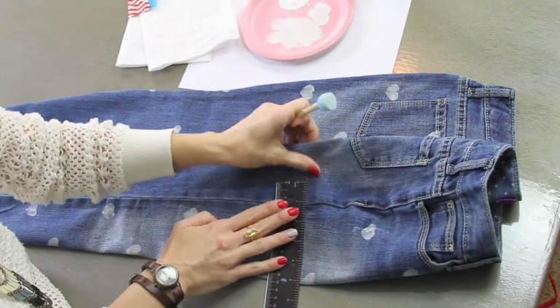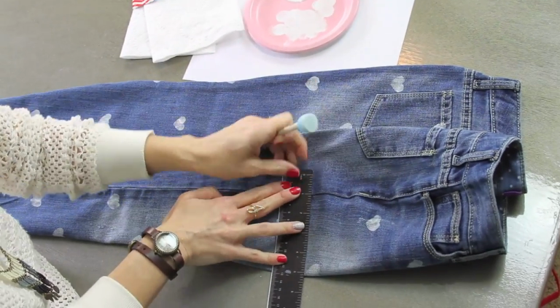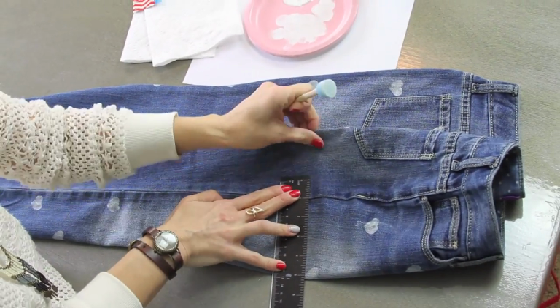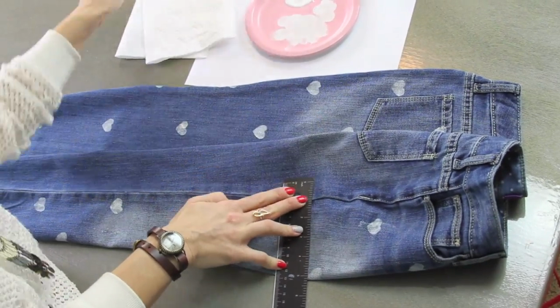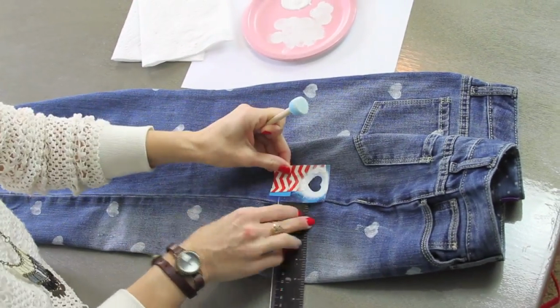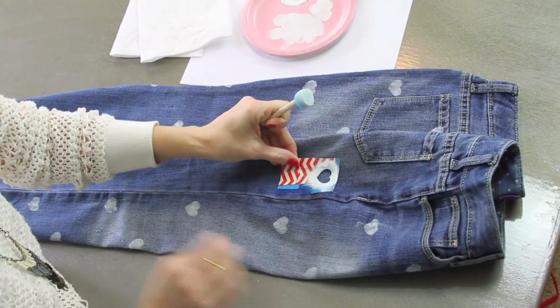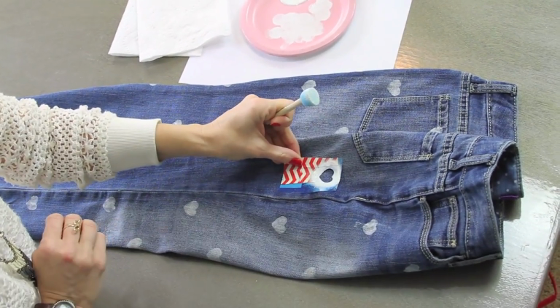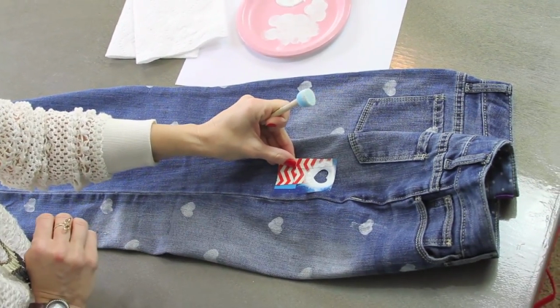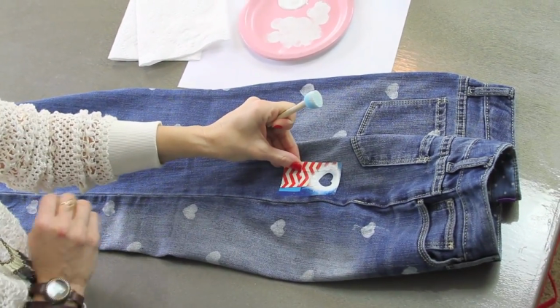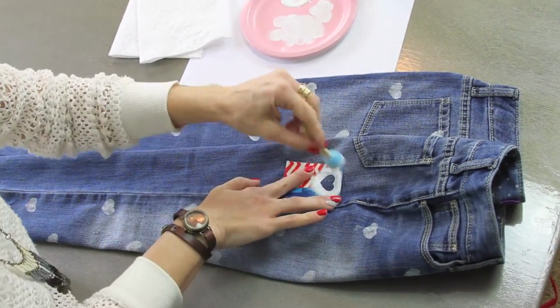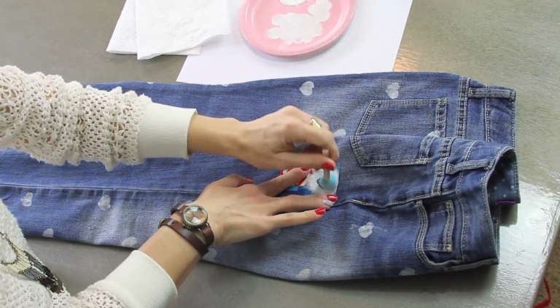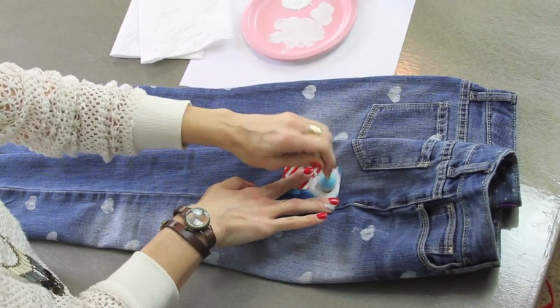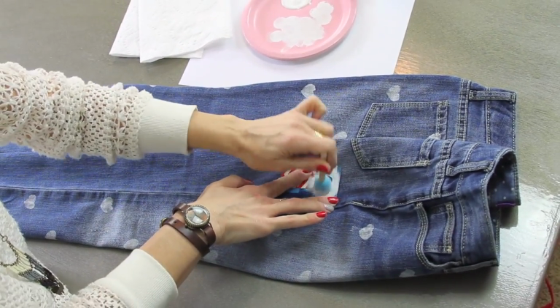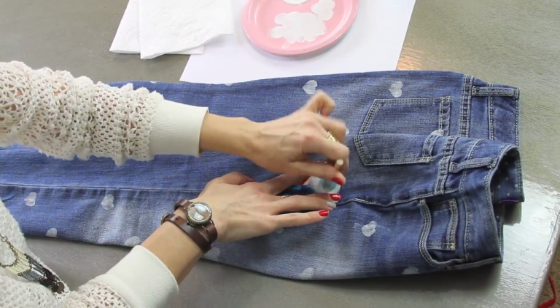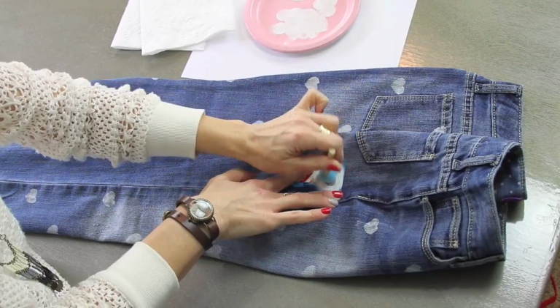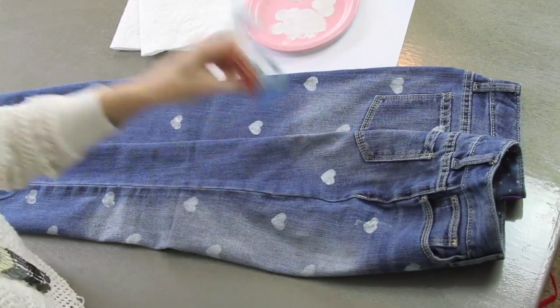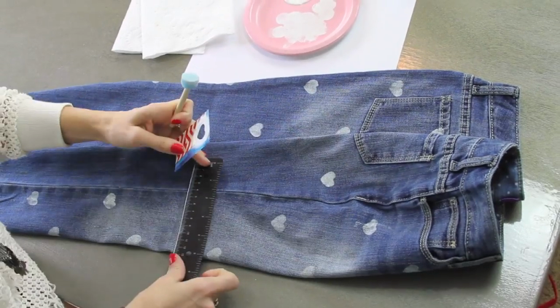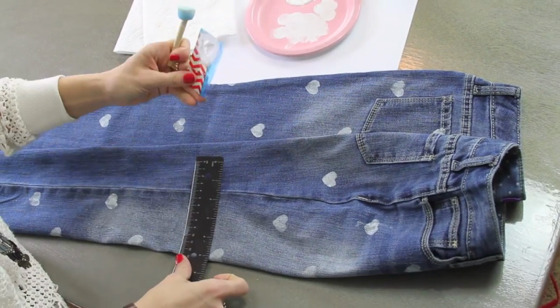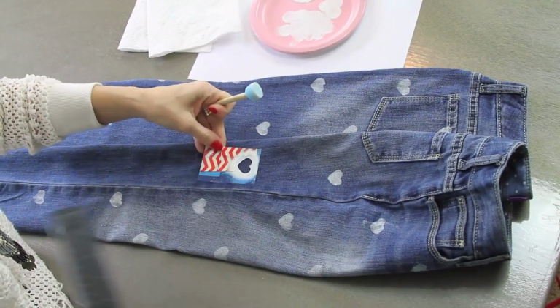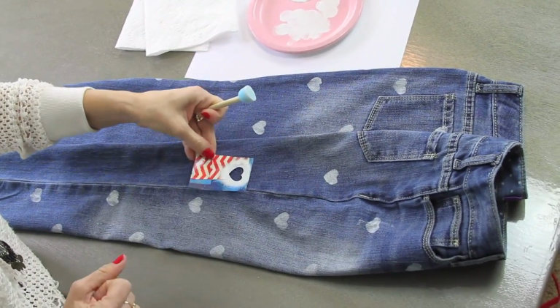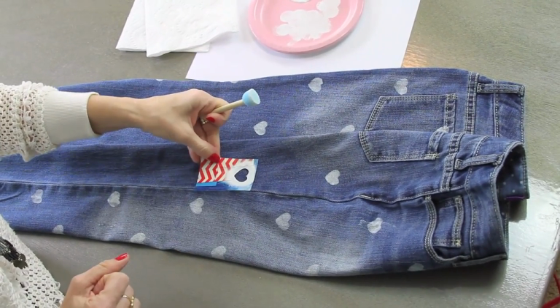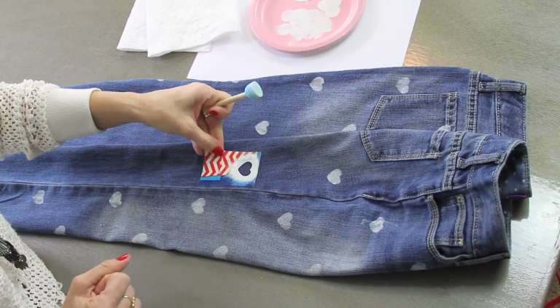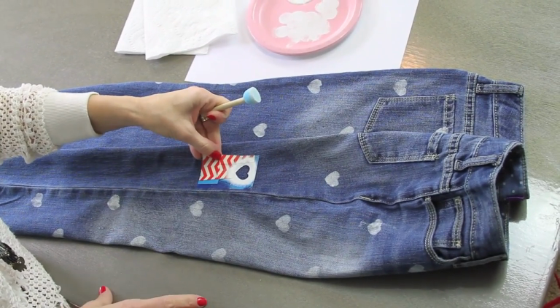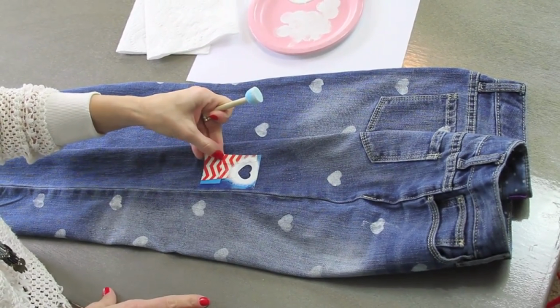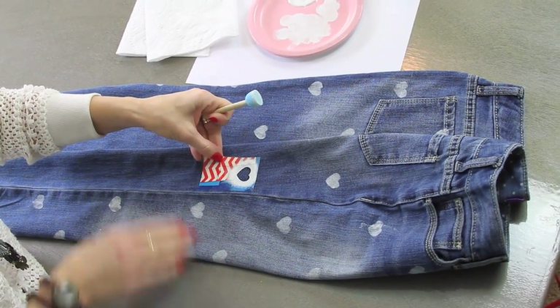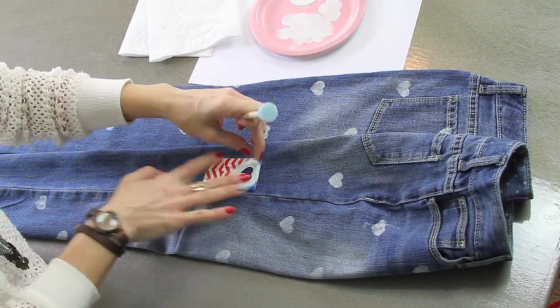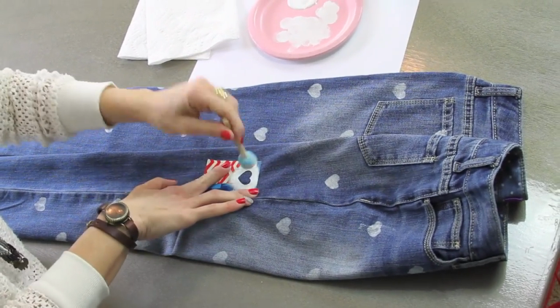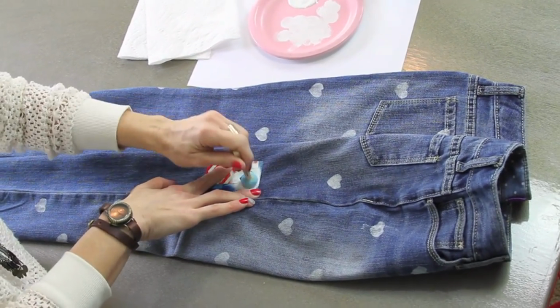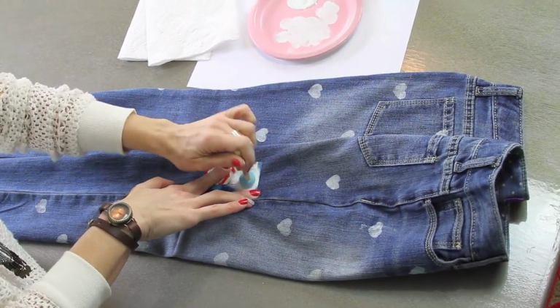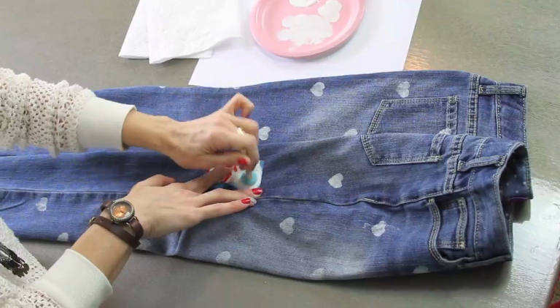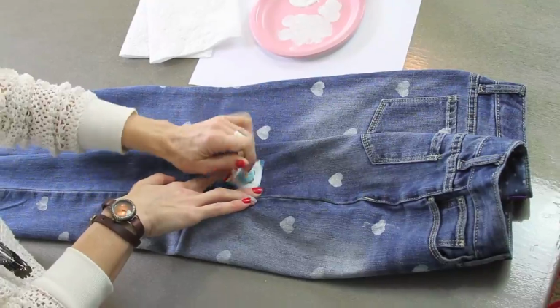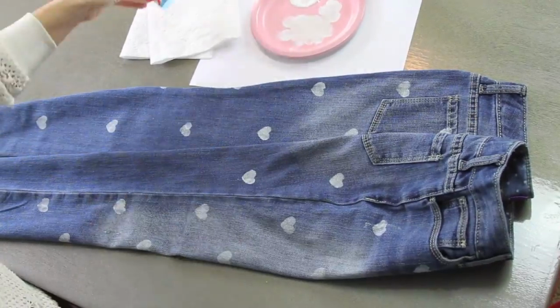Once you finish the front, you're going to shift your pants so that you have the side seam up. This will allow you to see the front and the back of your pants, and you'll be able to continue your pattern so that it flows nicely all the way around.